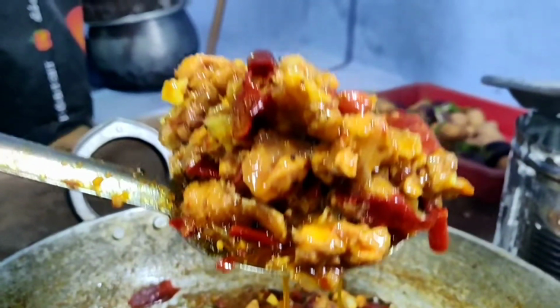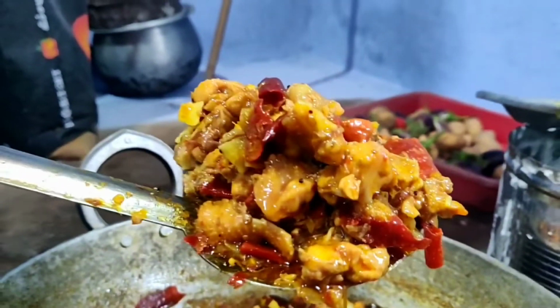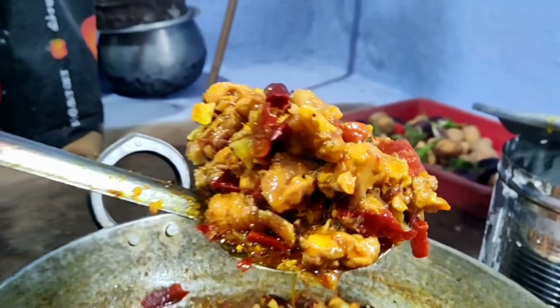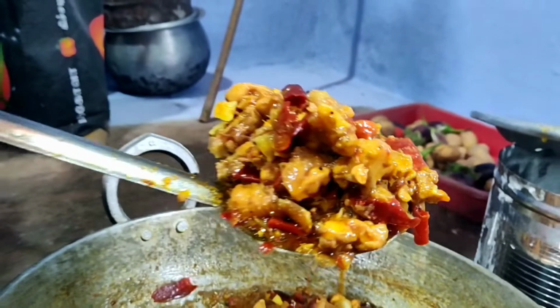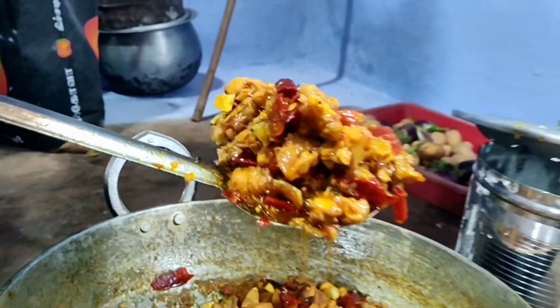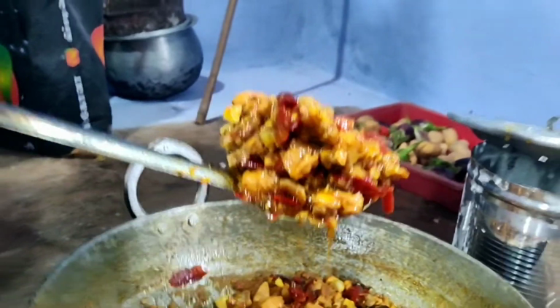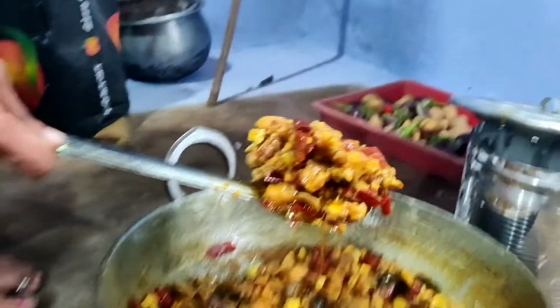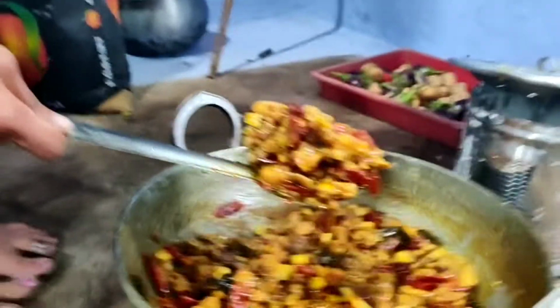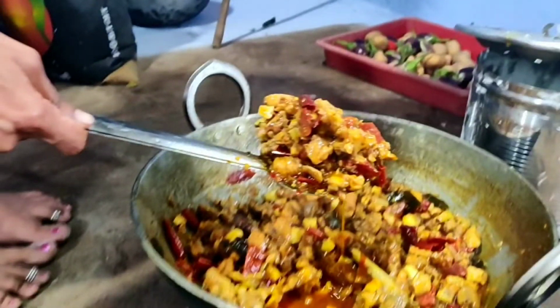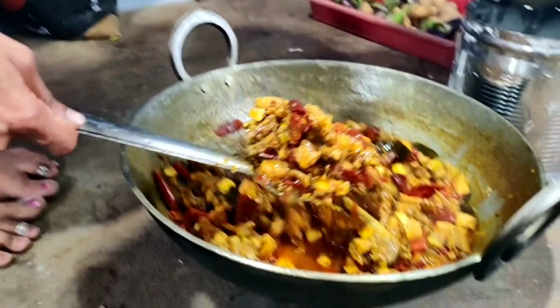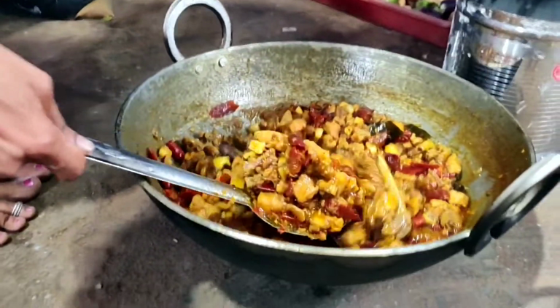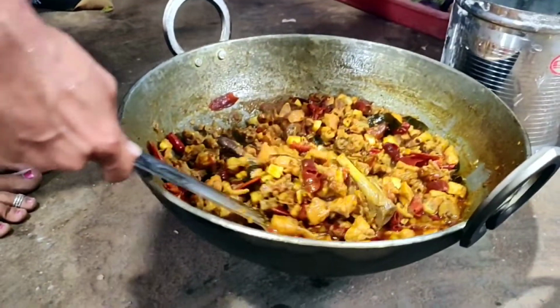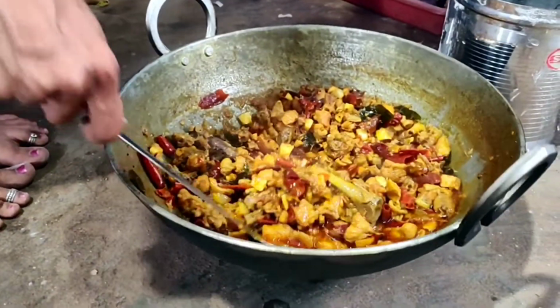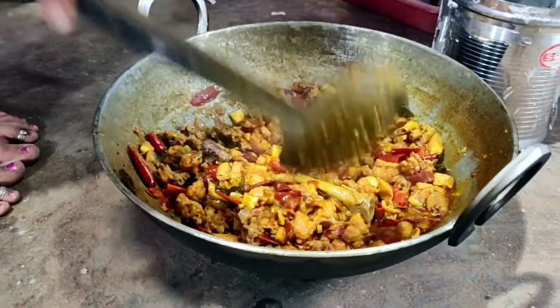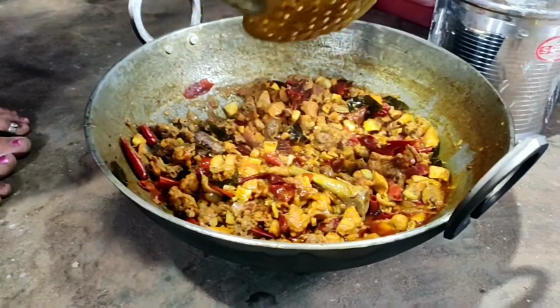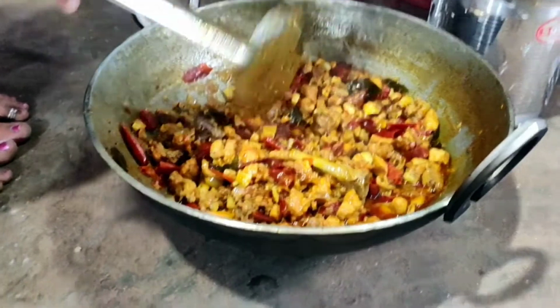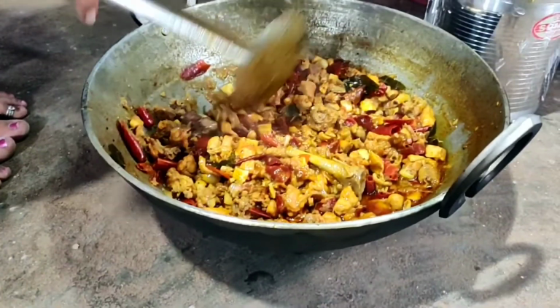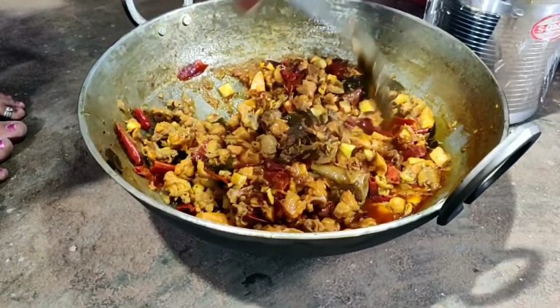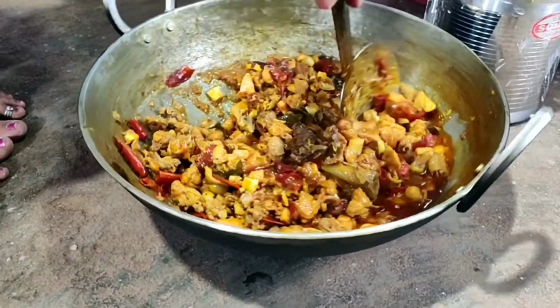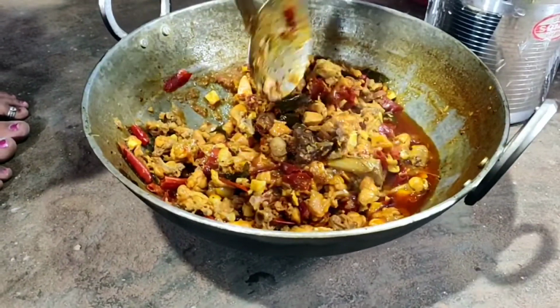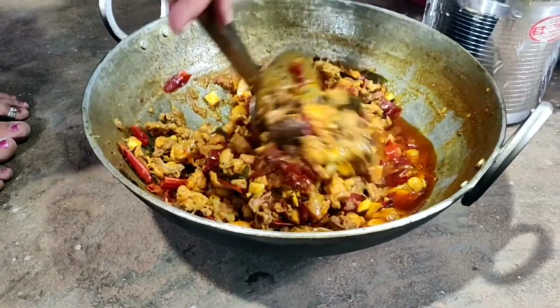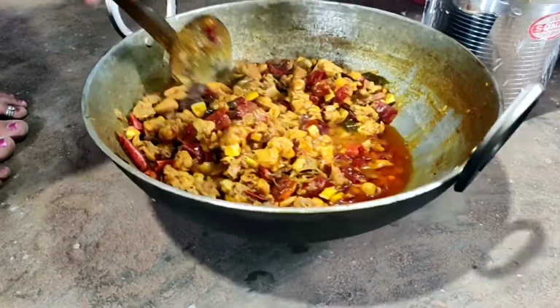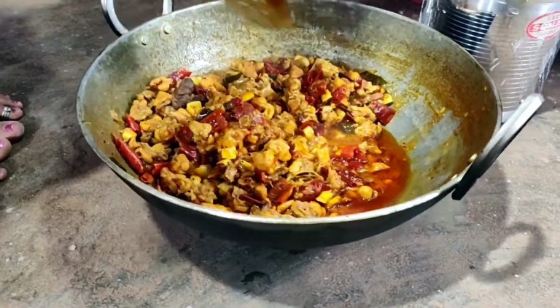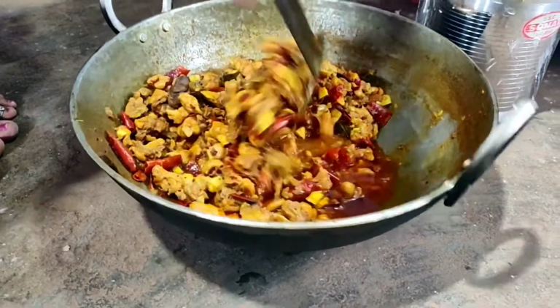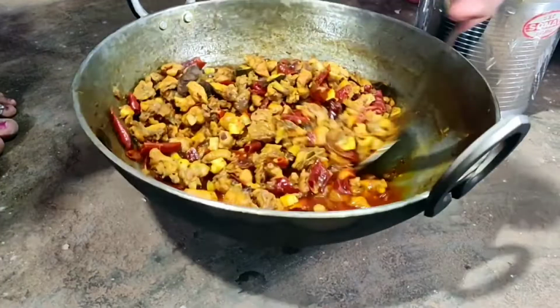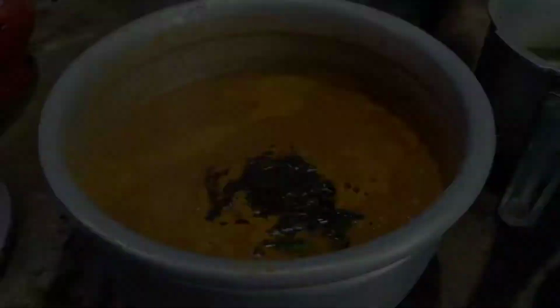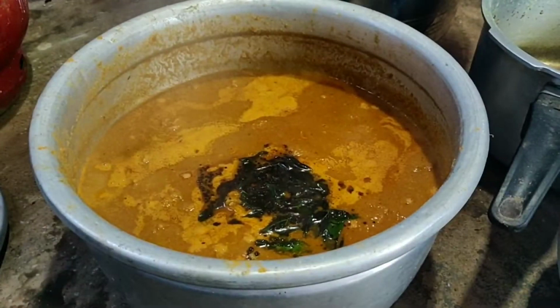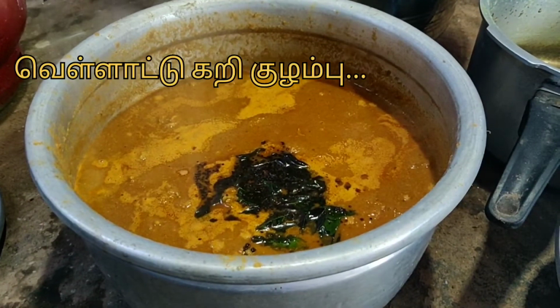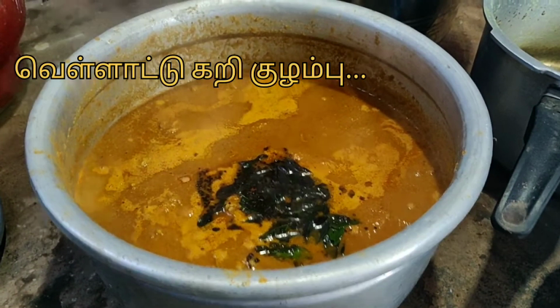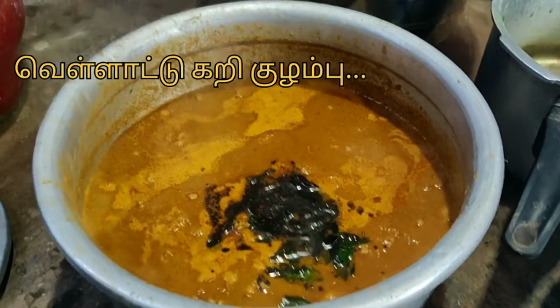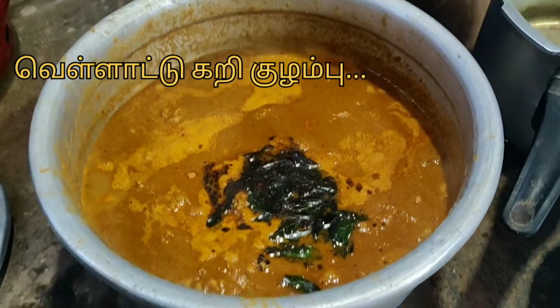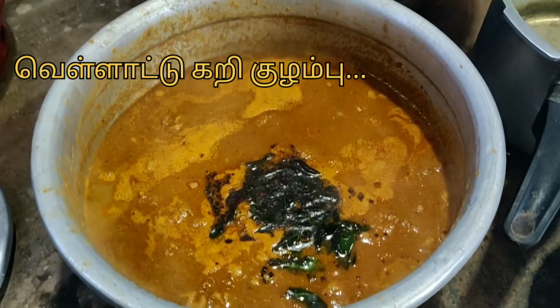They are looking for a little taste. They are eating fresh. They are really good. This is a great curry, that is good.